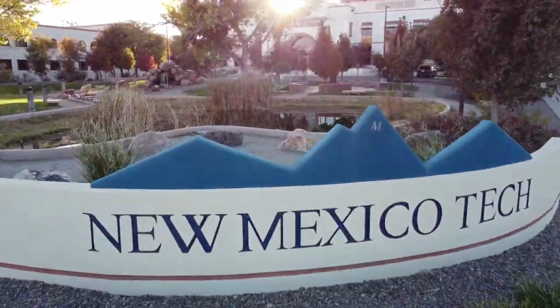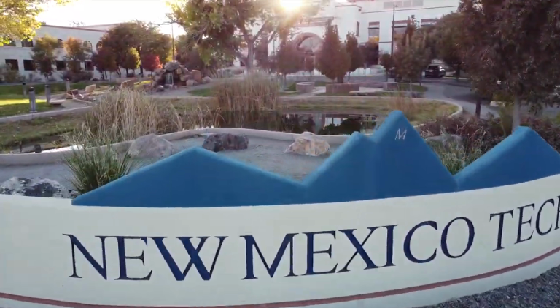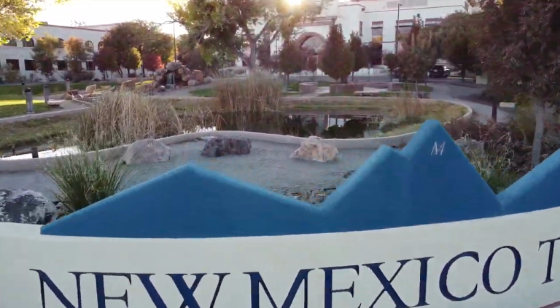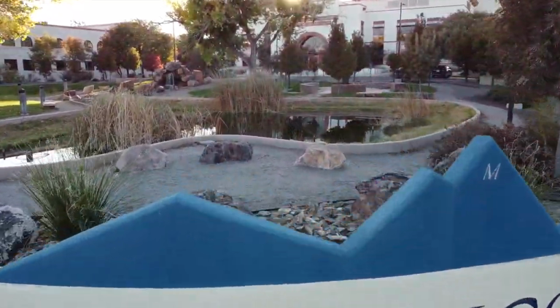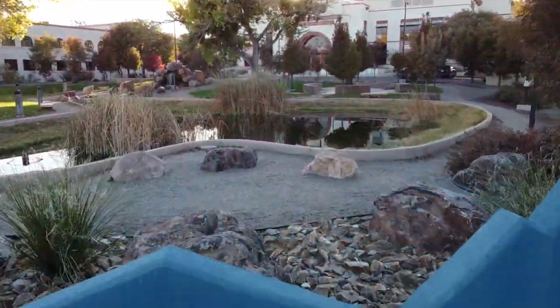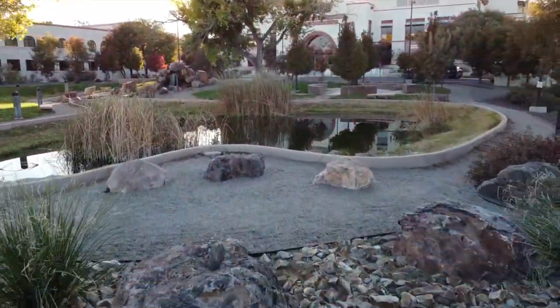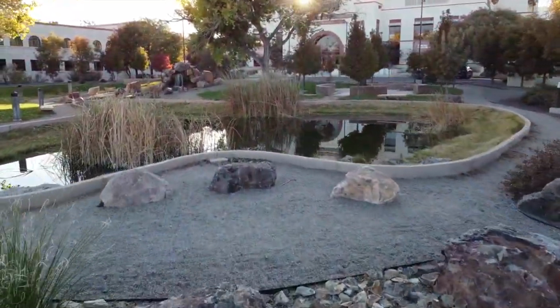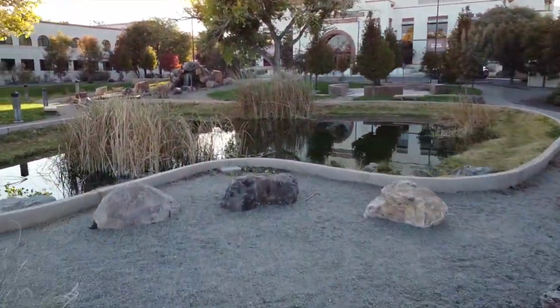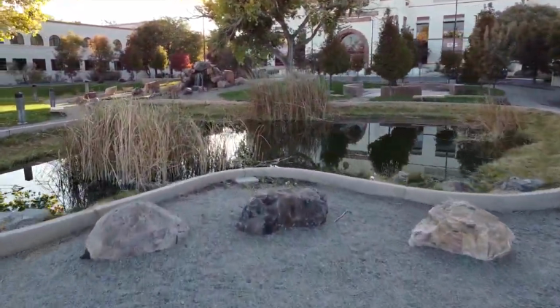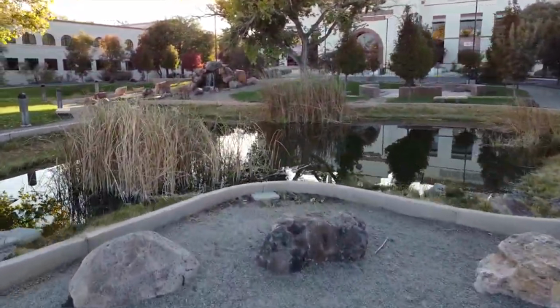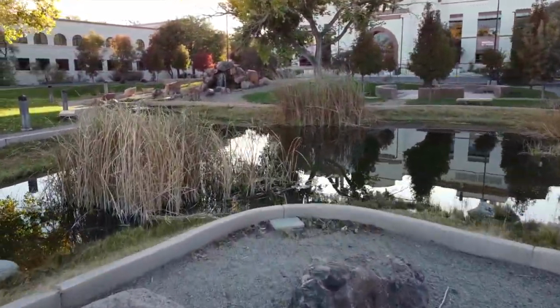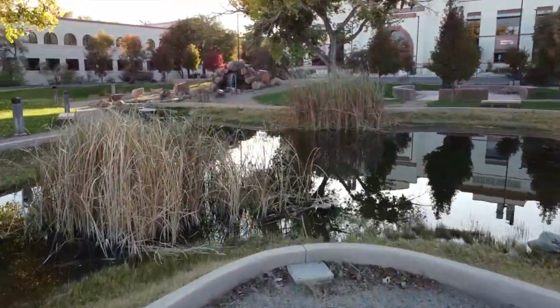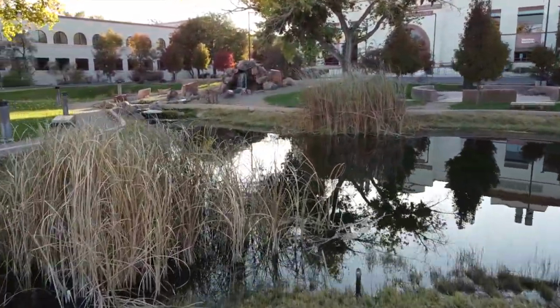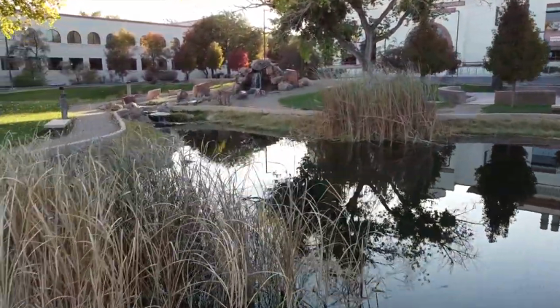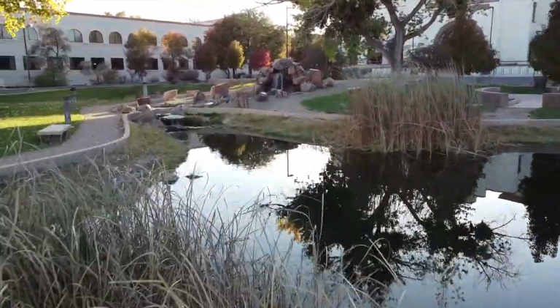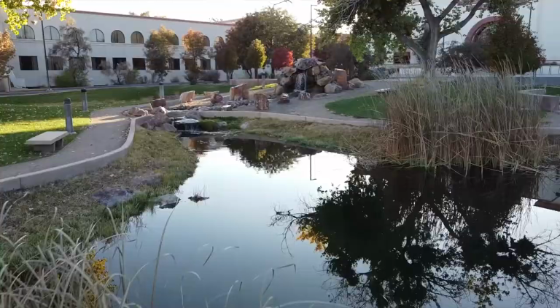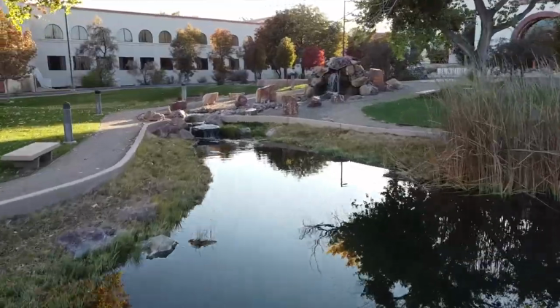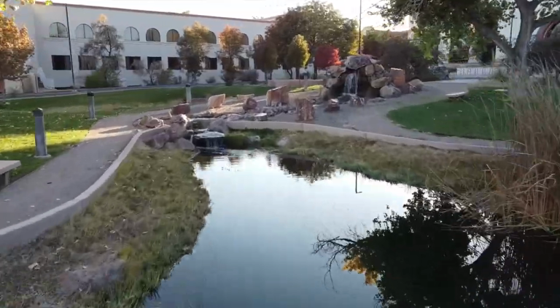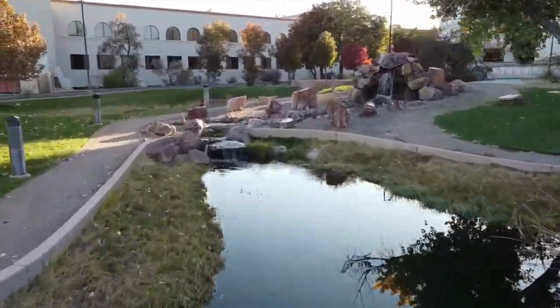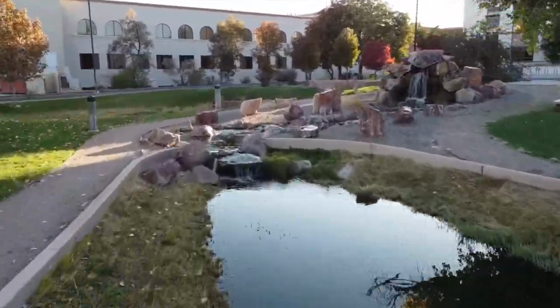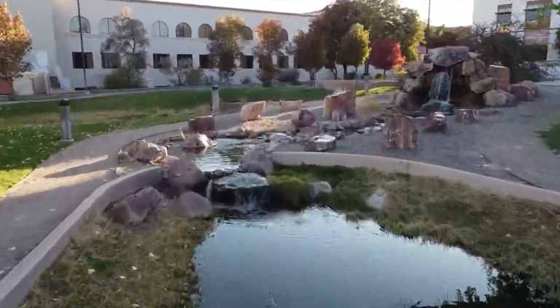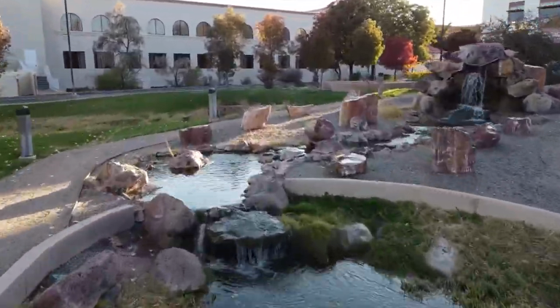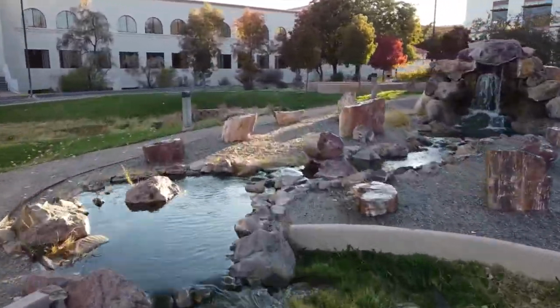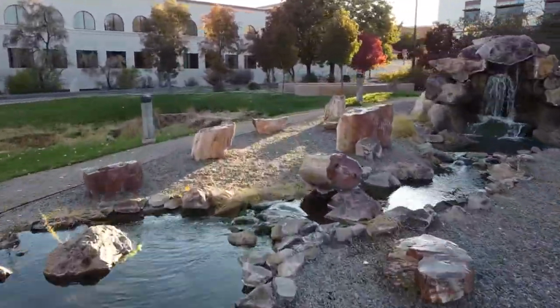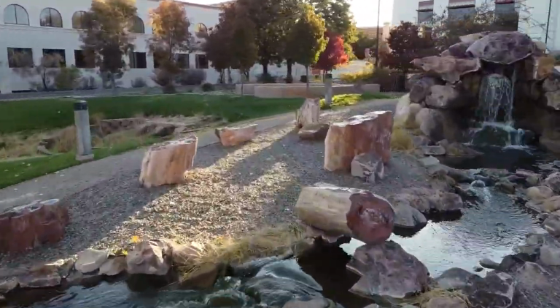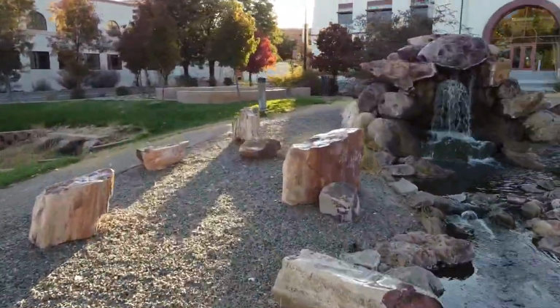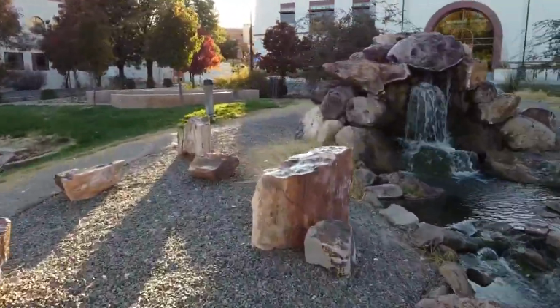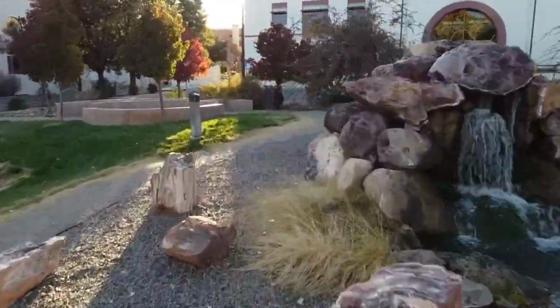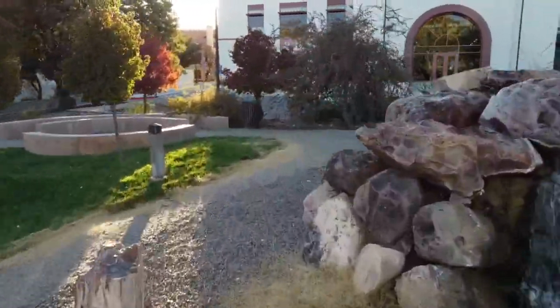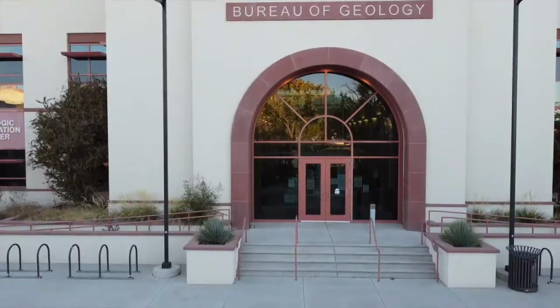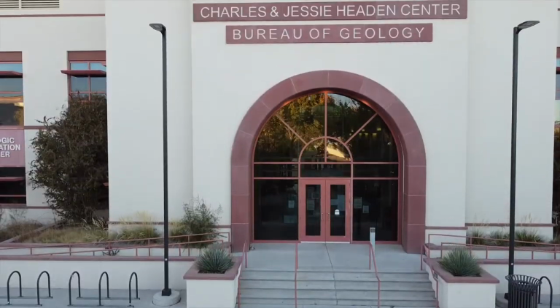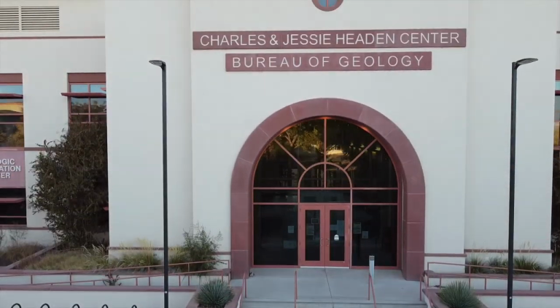Welcome to New Mexico Tech. Here at Tech we have a wide range of STEM labs and classes, each providing unique hands-on experience catching the eye of incoming freshmen that will last your entire college career.